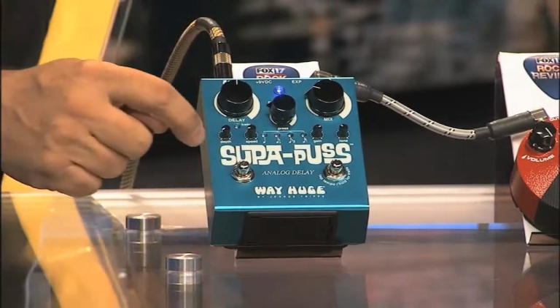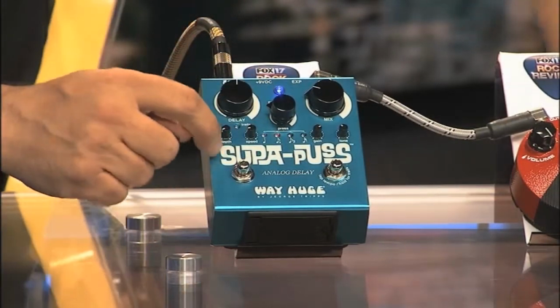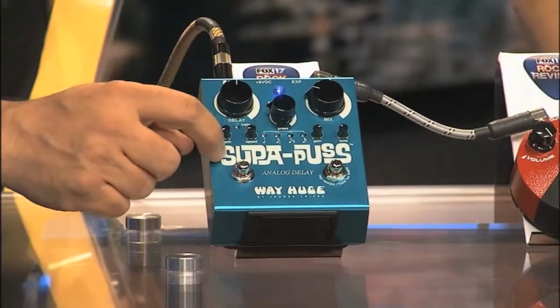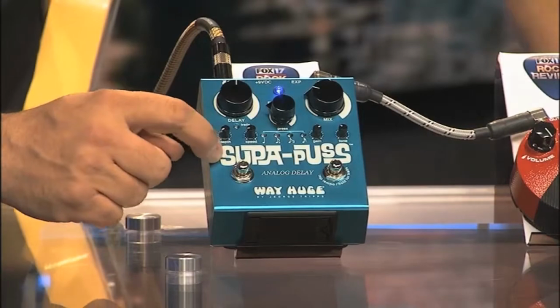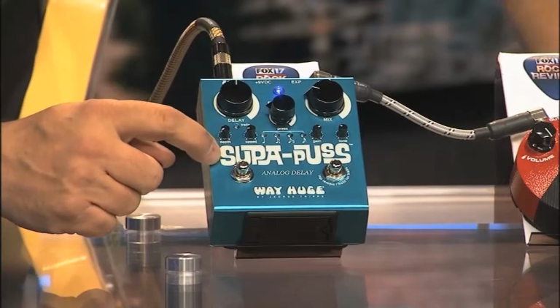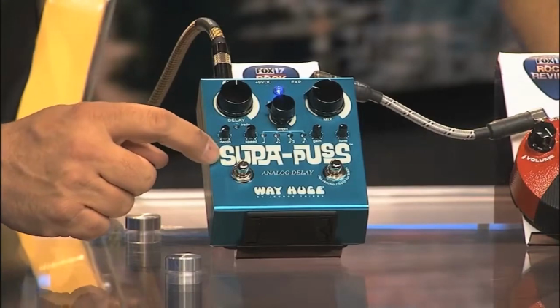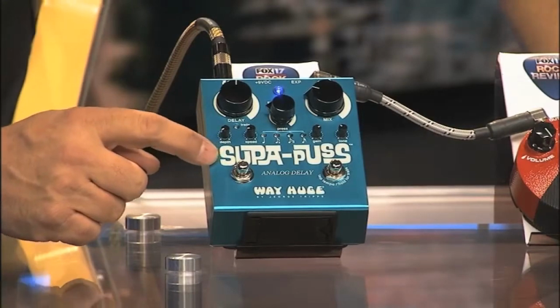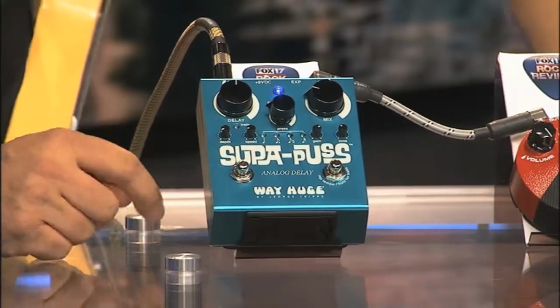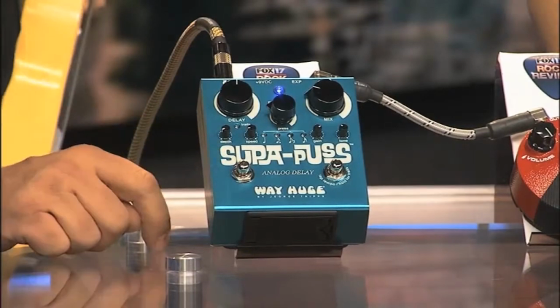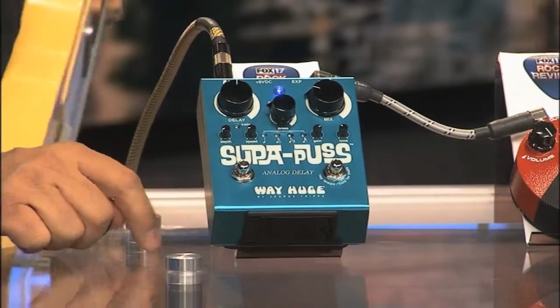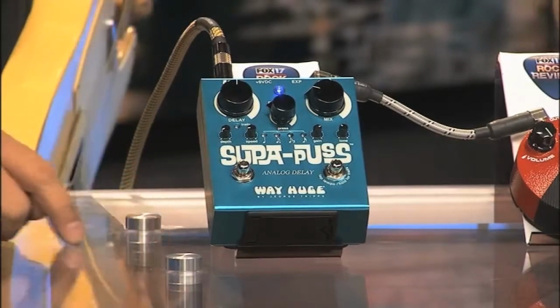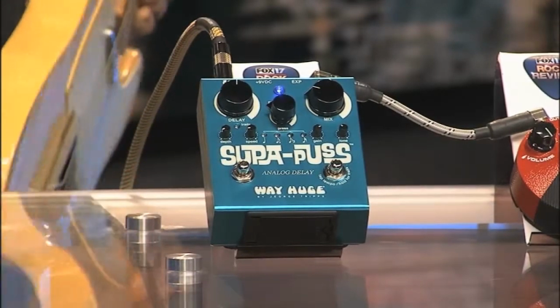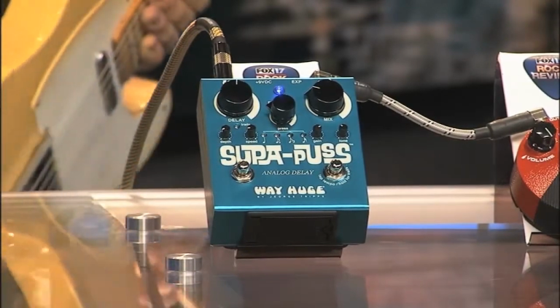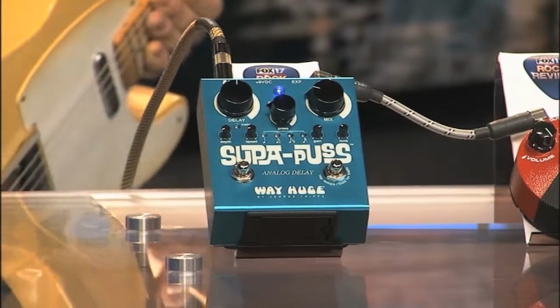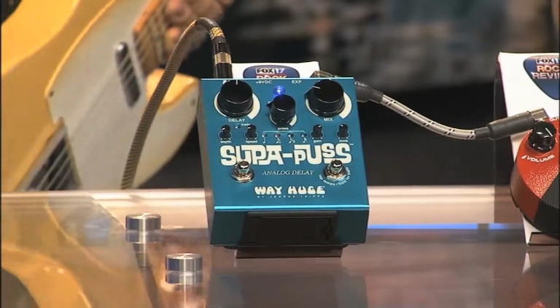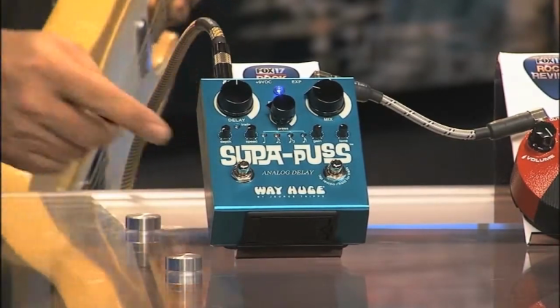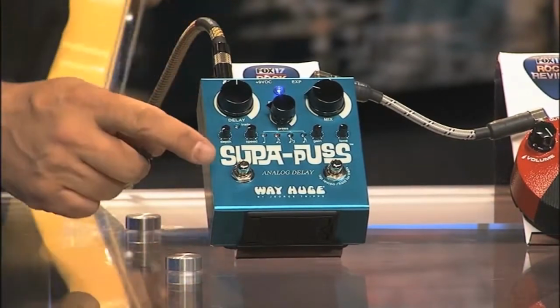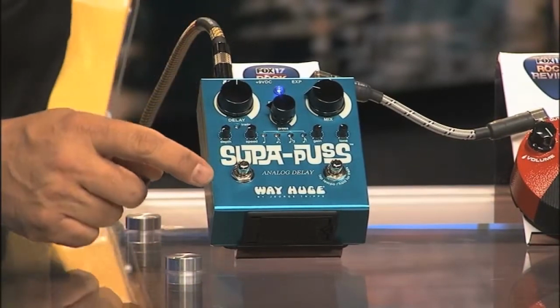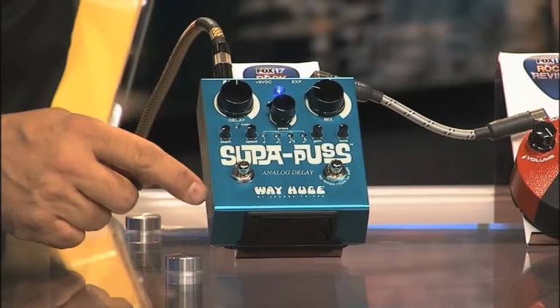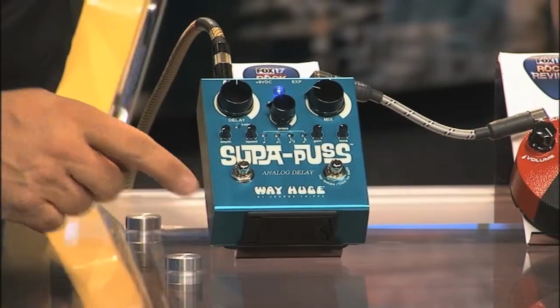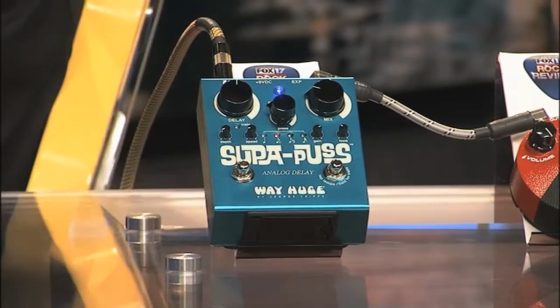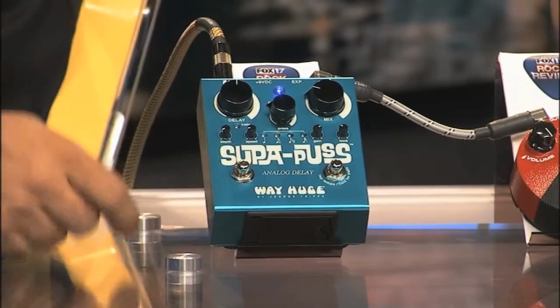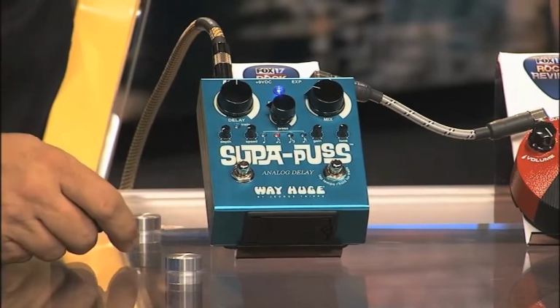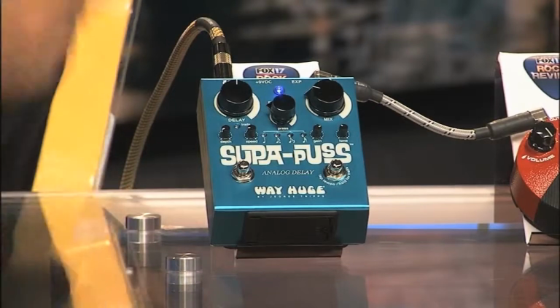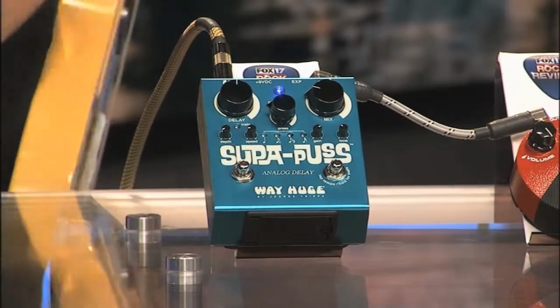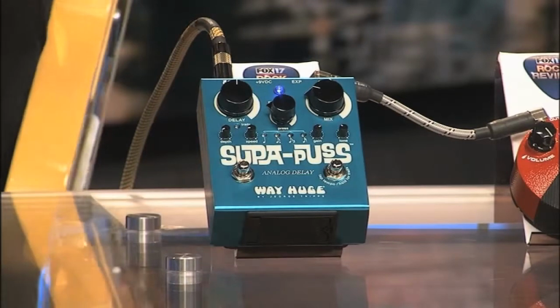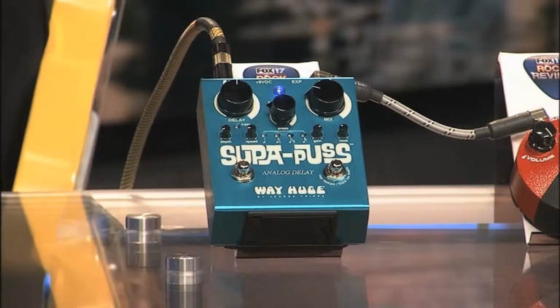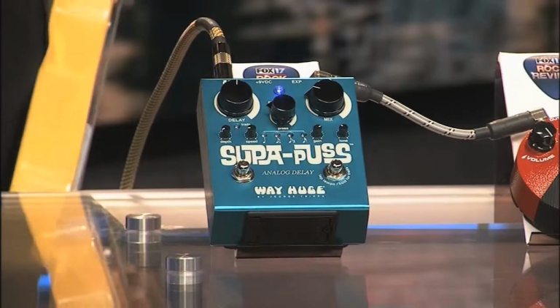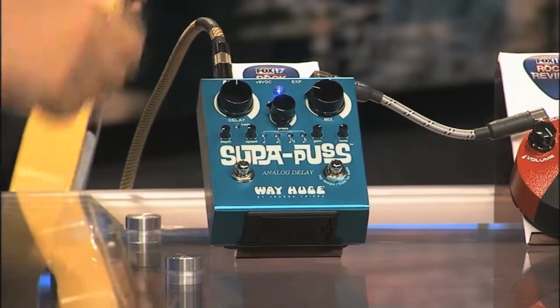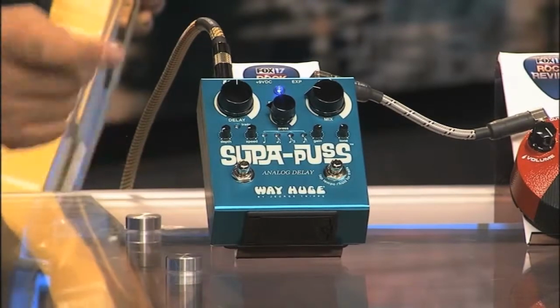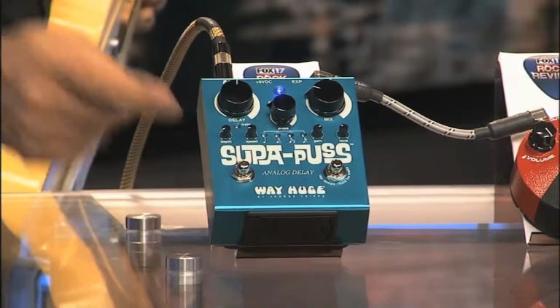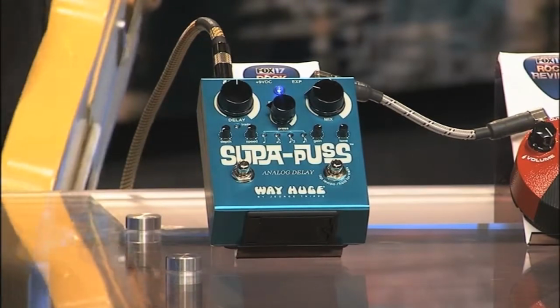This right here is the Edge in a box. So what the Edge is probably going to have to throw away is 15 racks of gear and just get this.